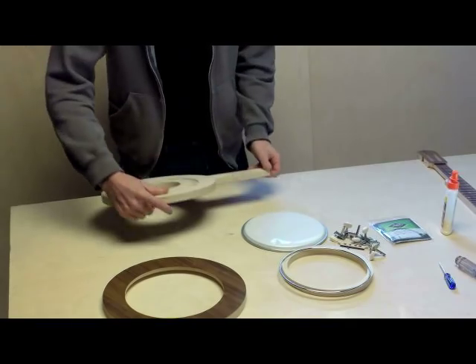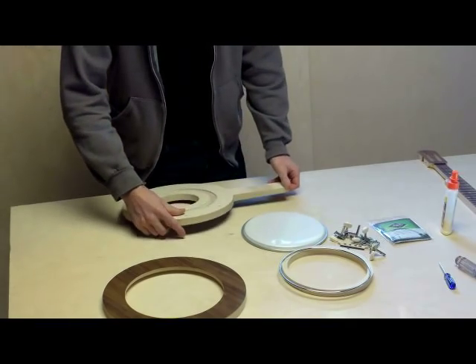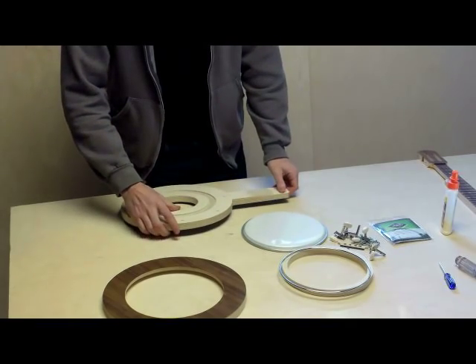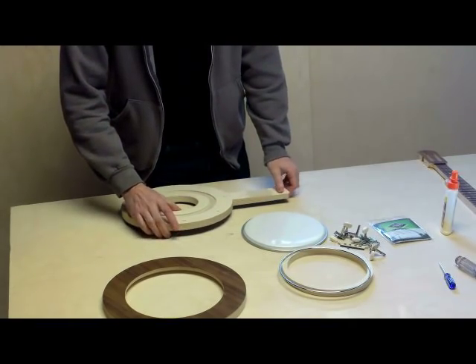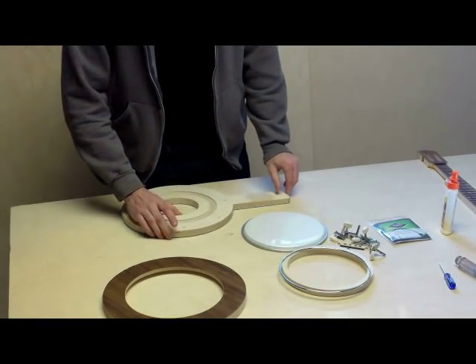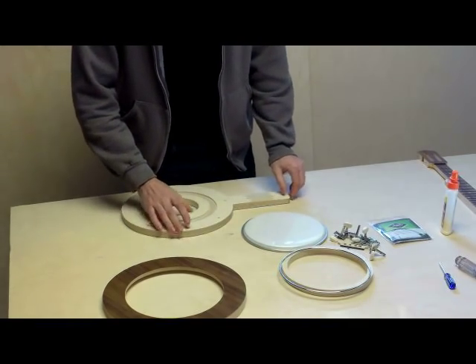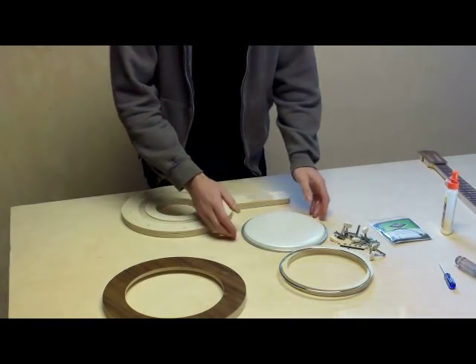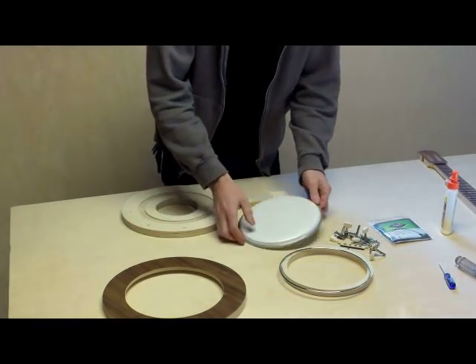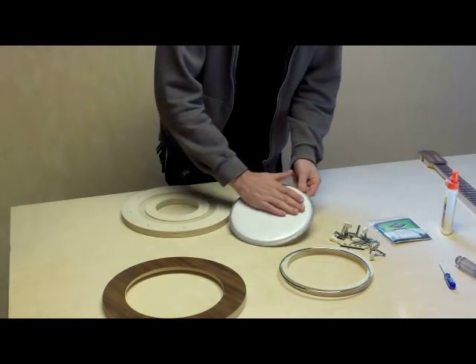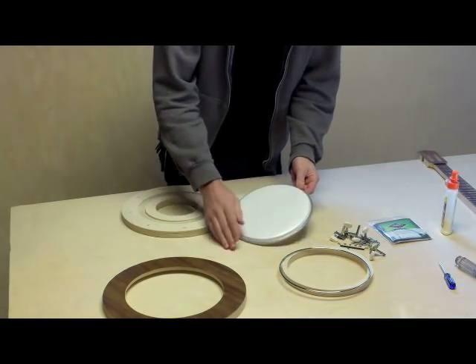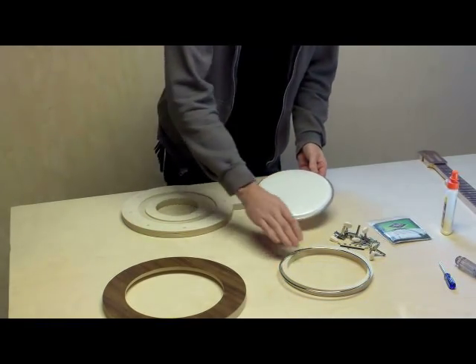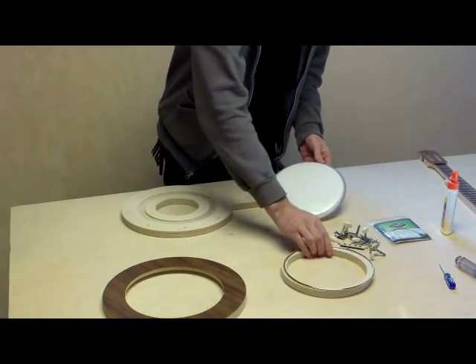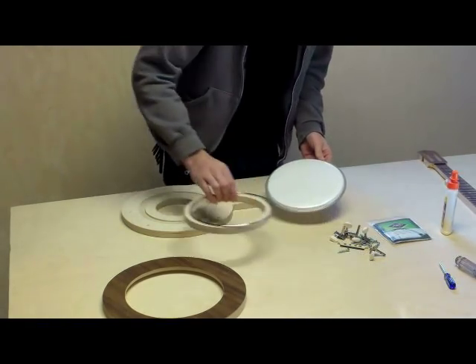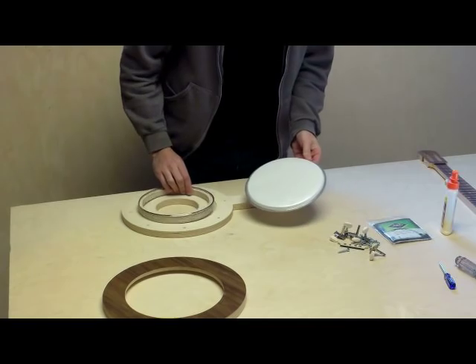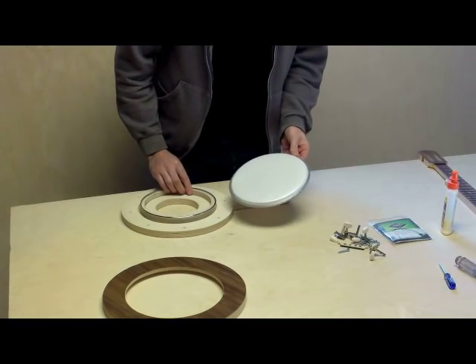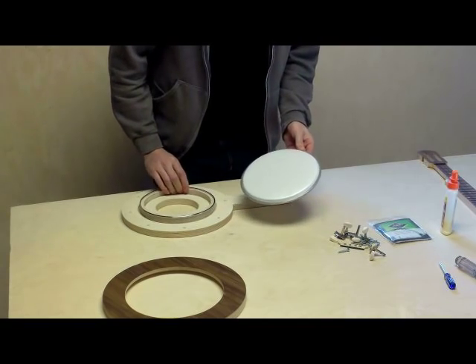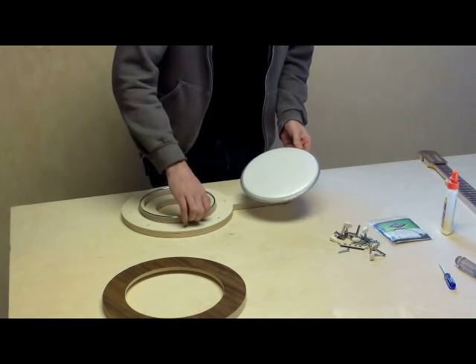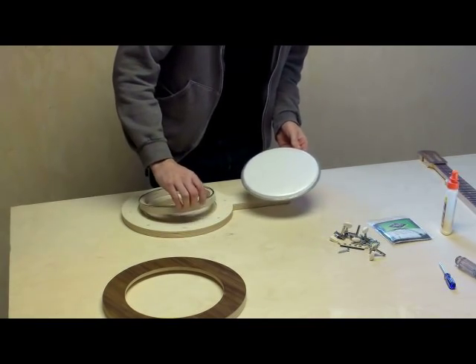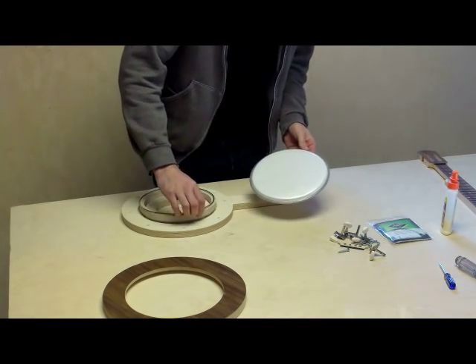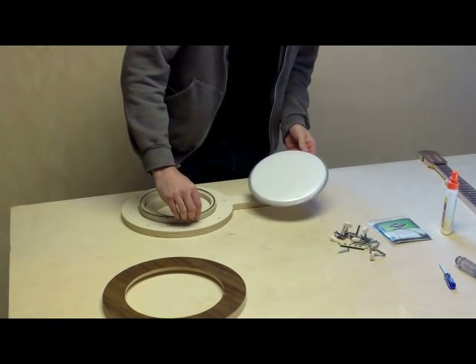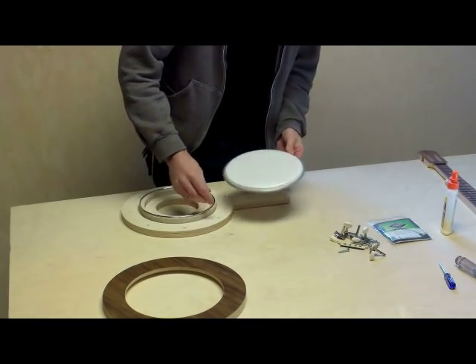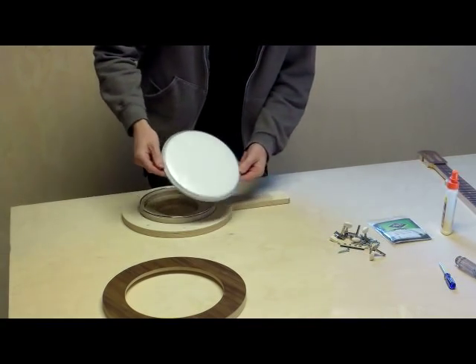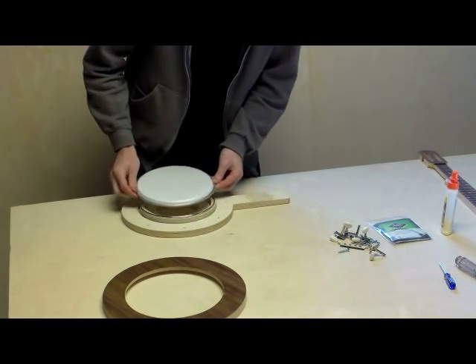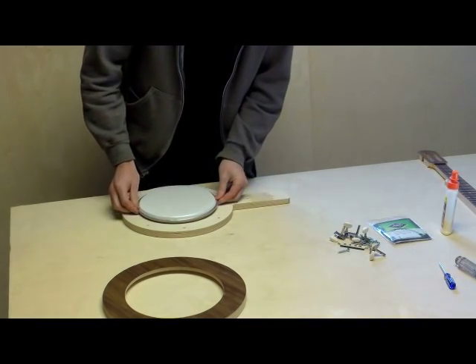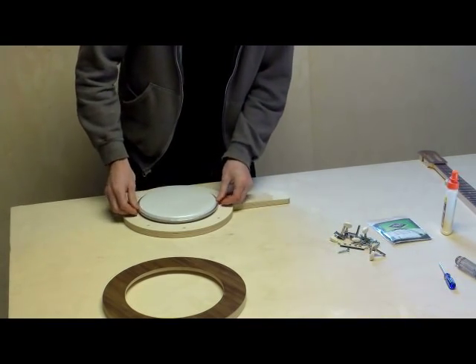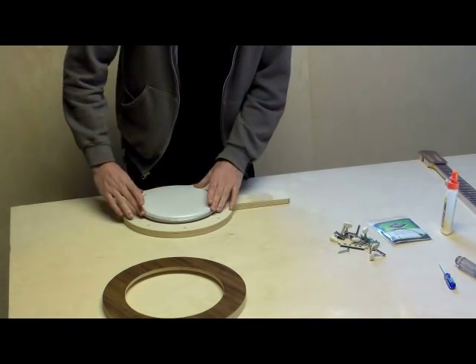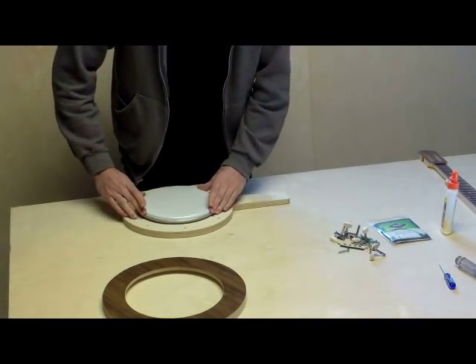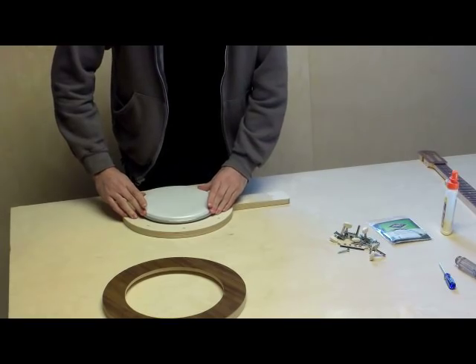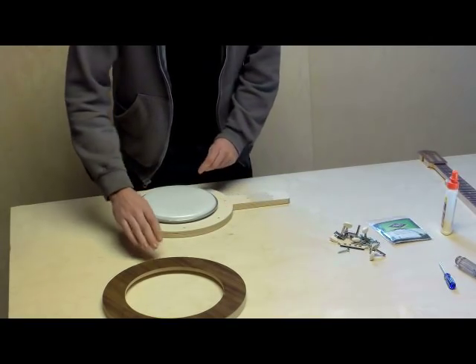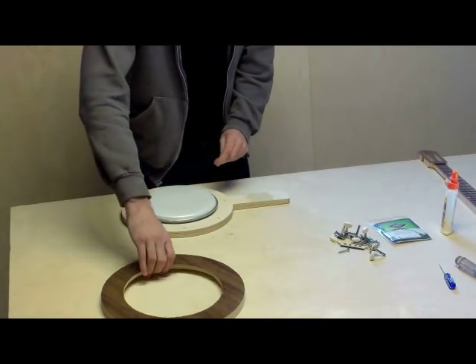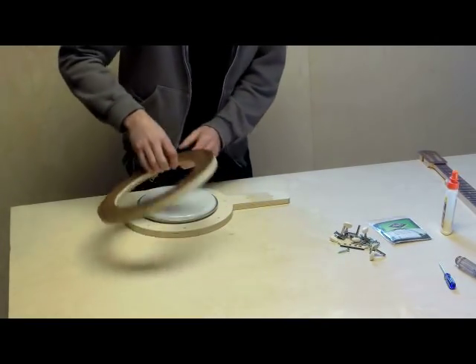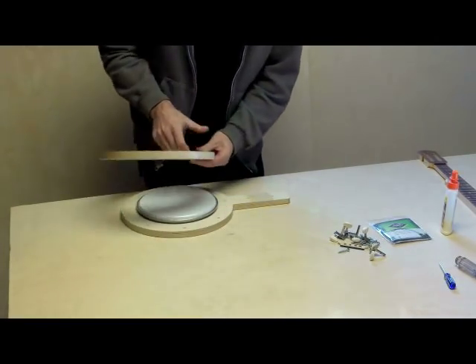Take the bottom plate, the hoop, the tone ring, the drum head, and the top plate.